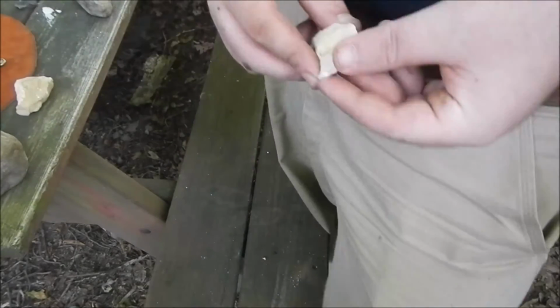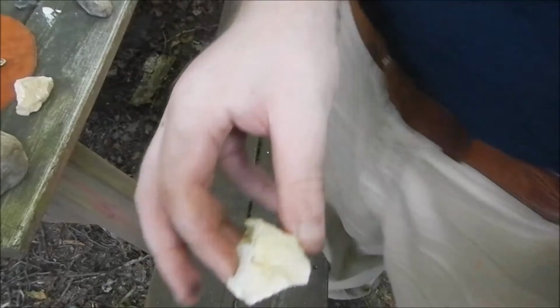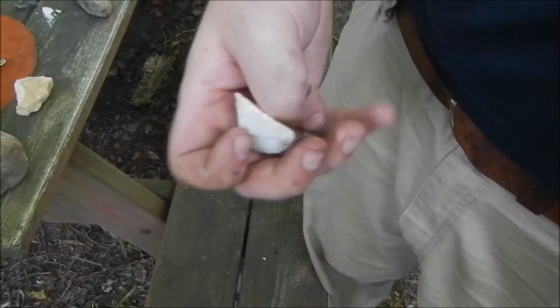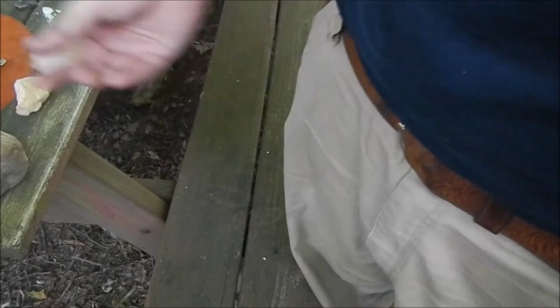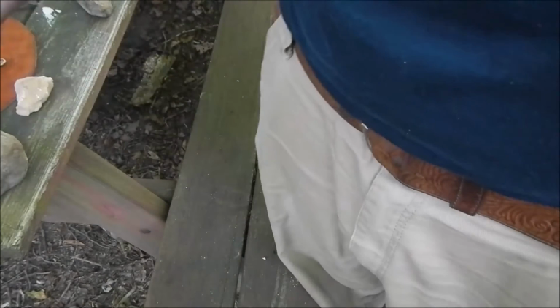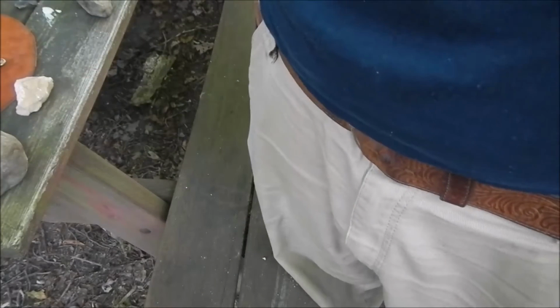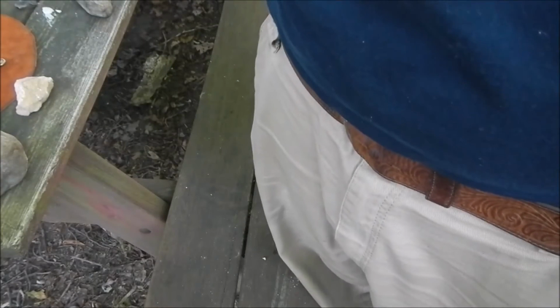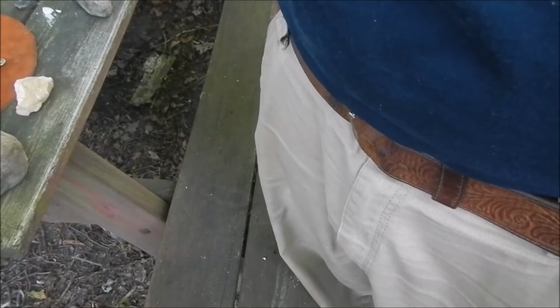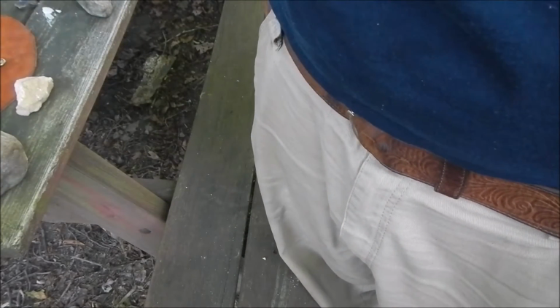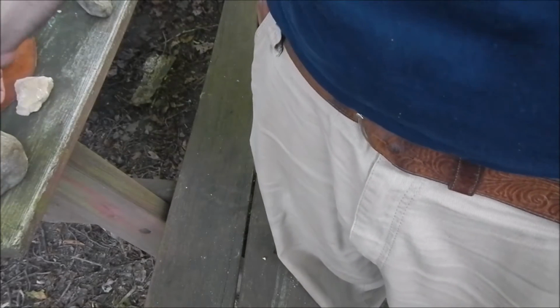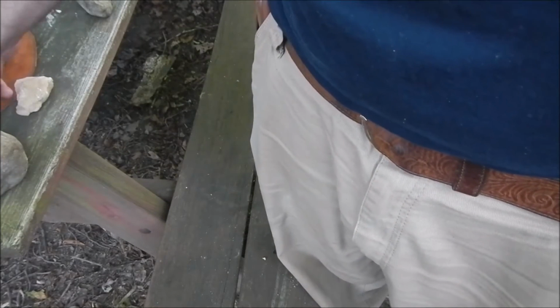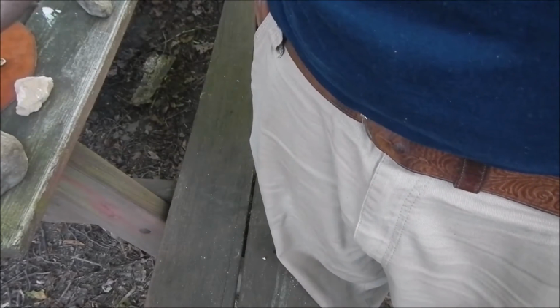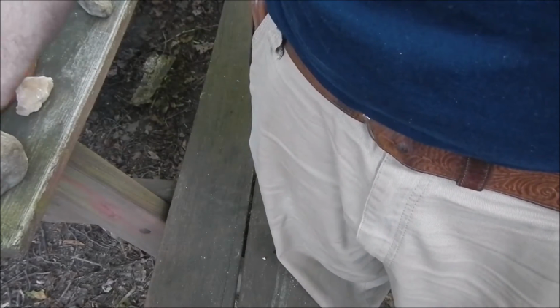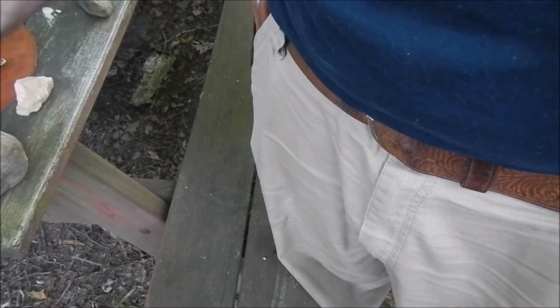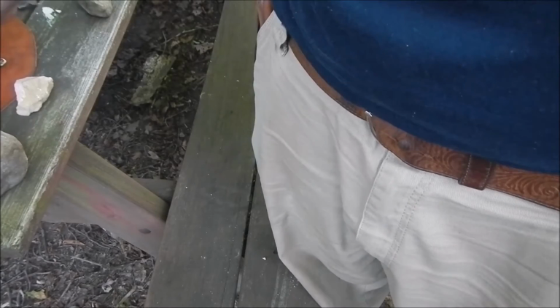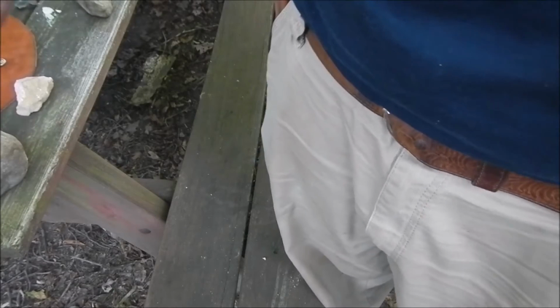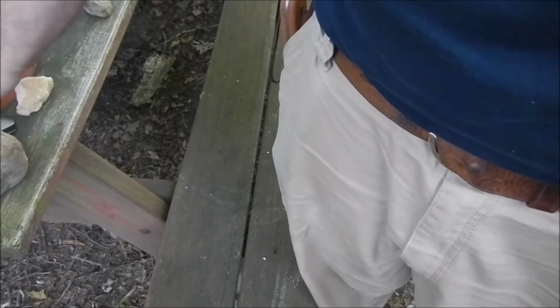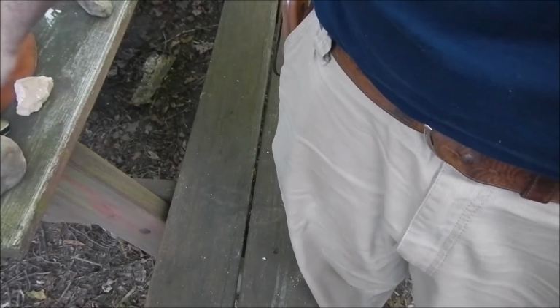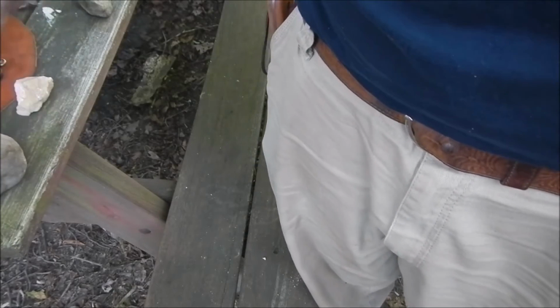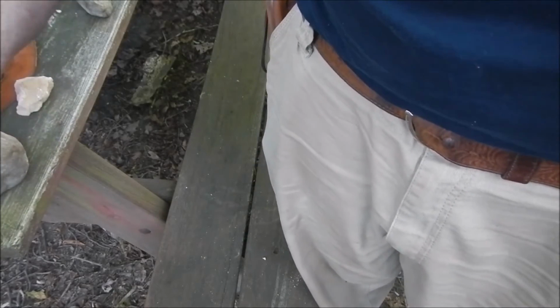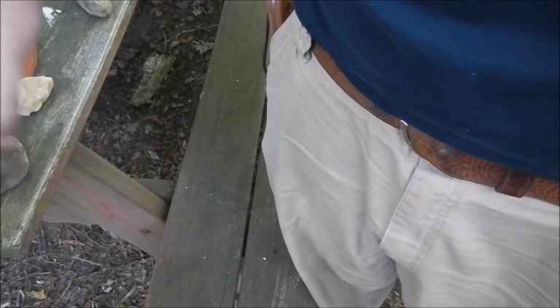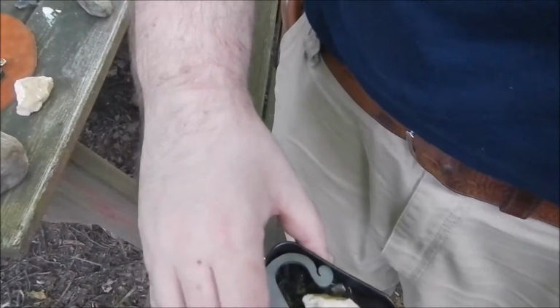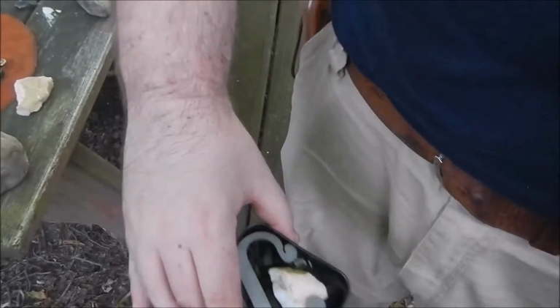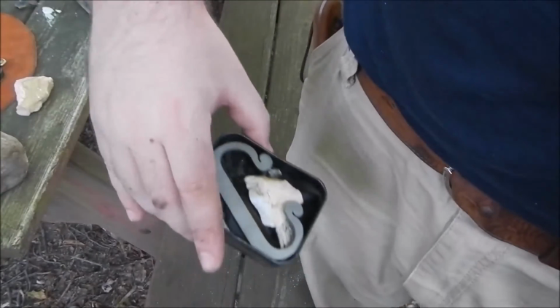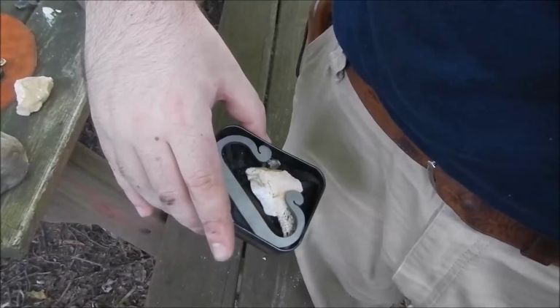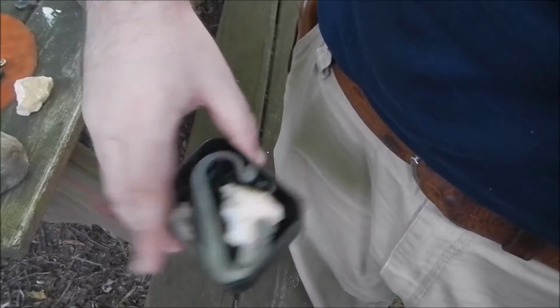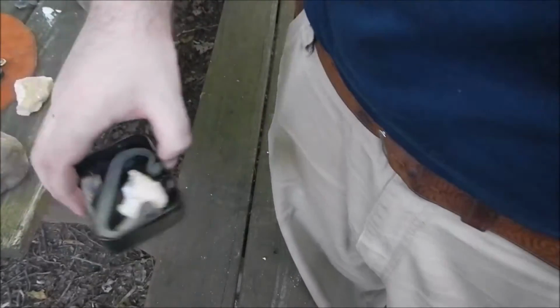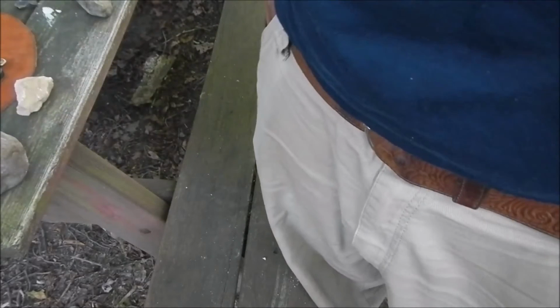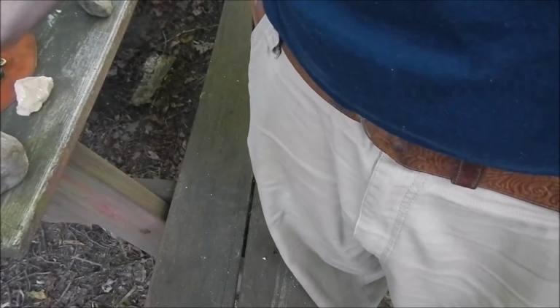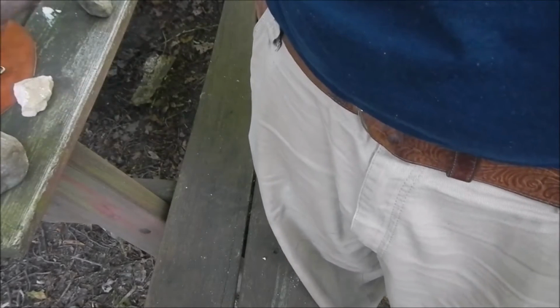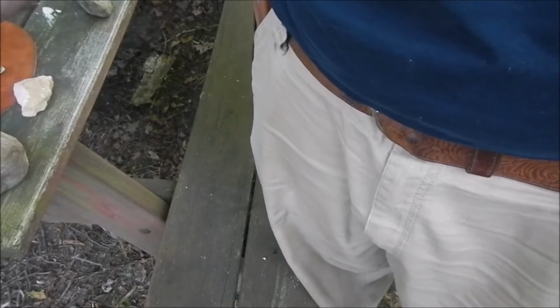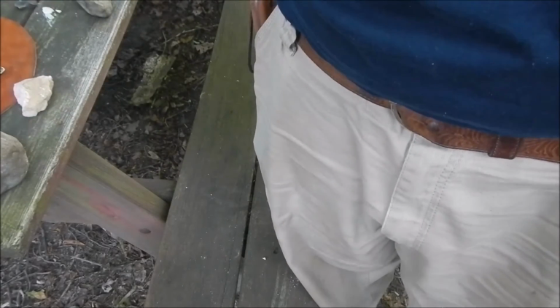The bits of flint I had in here are actually being replaced now by a quartz flake that I found. I thought I'd share that with you.